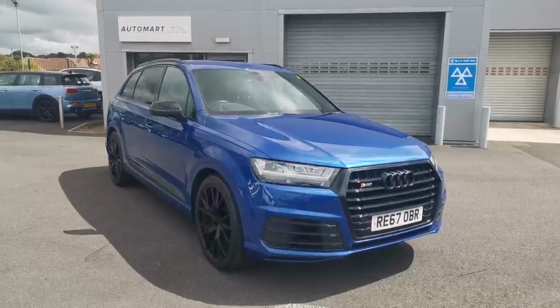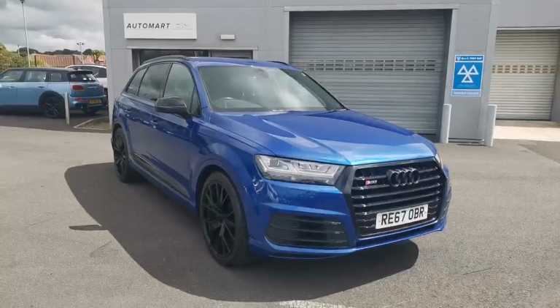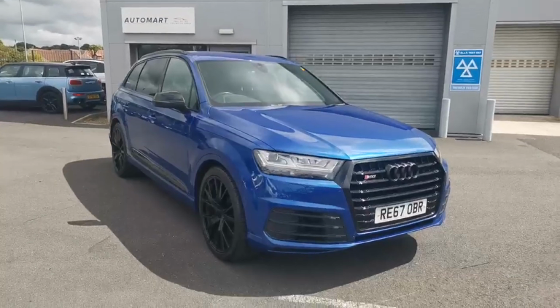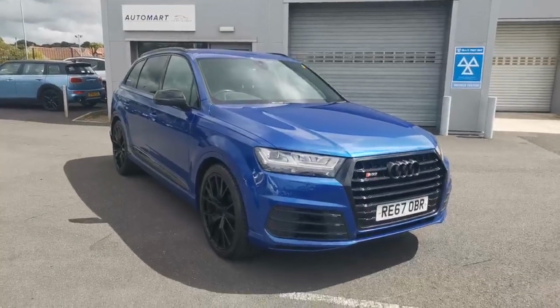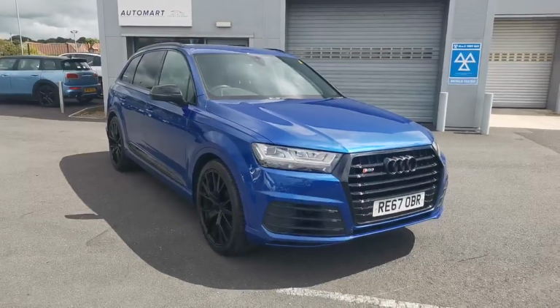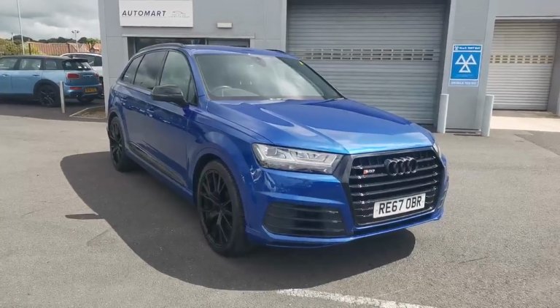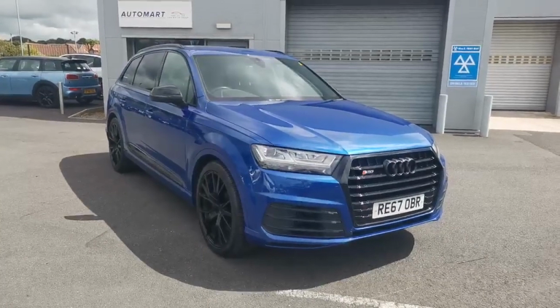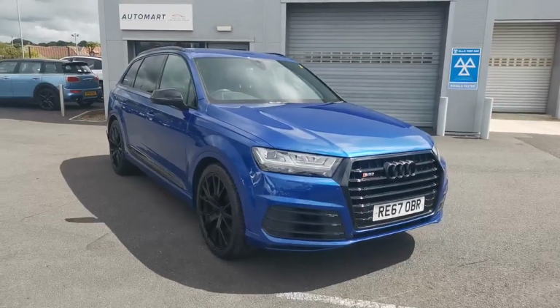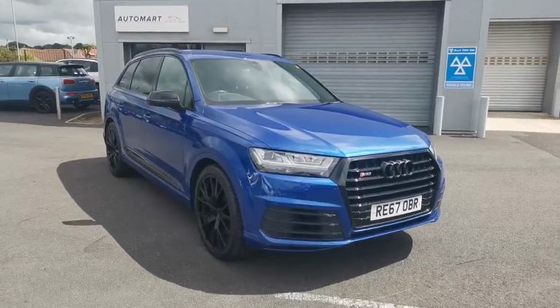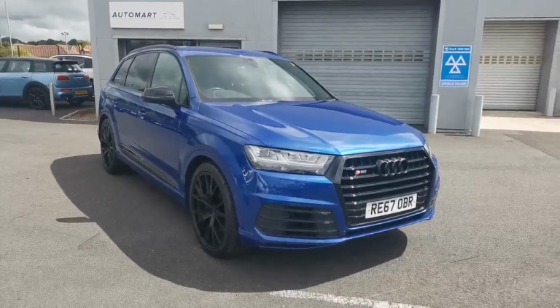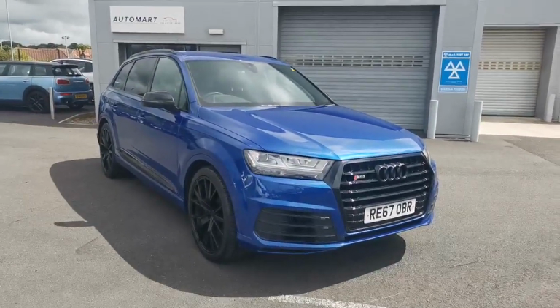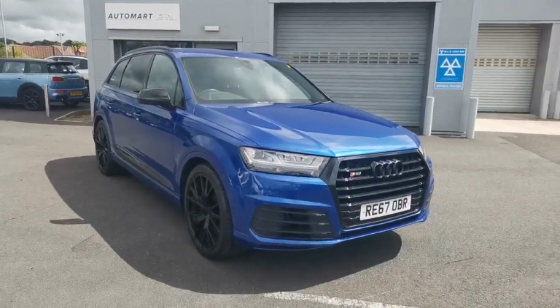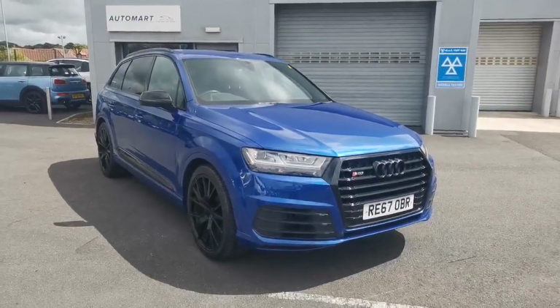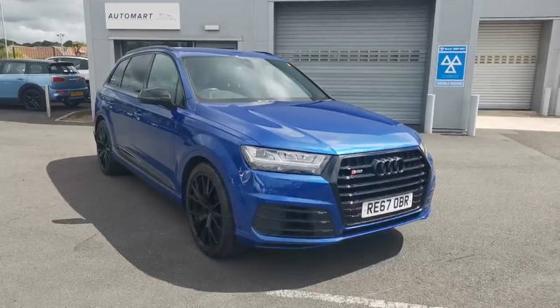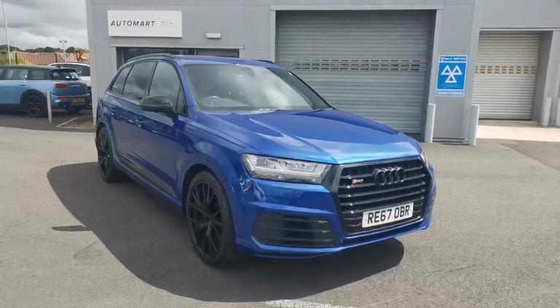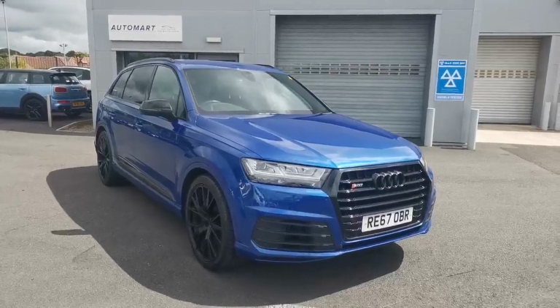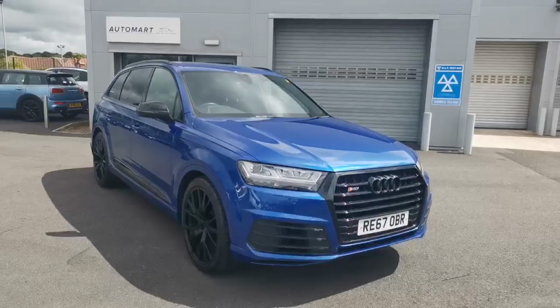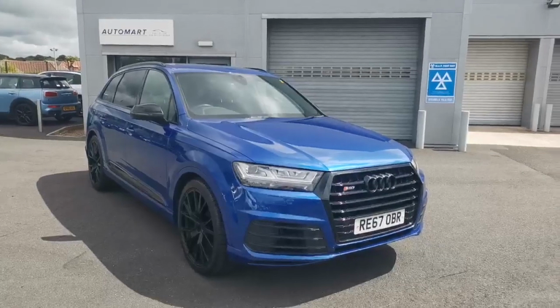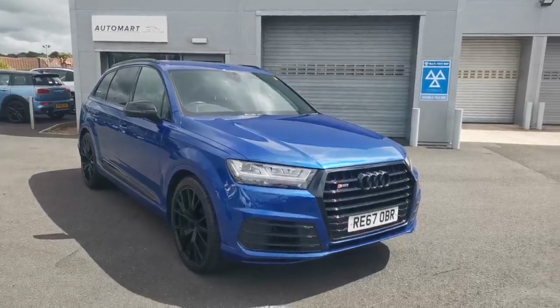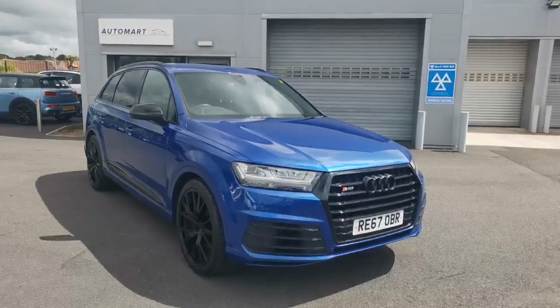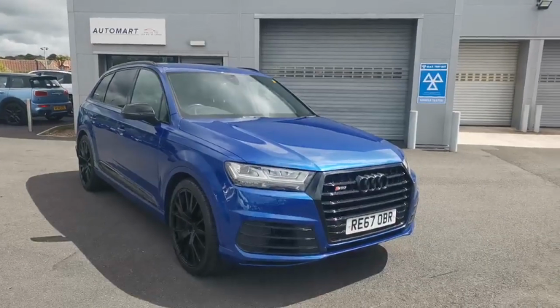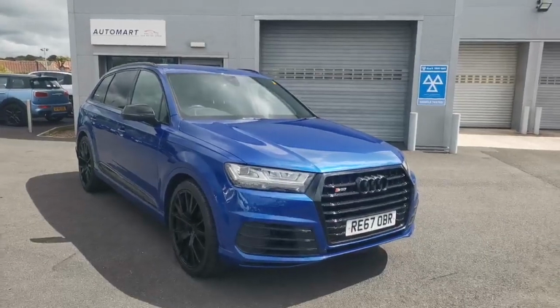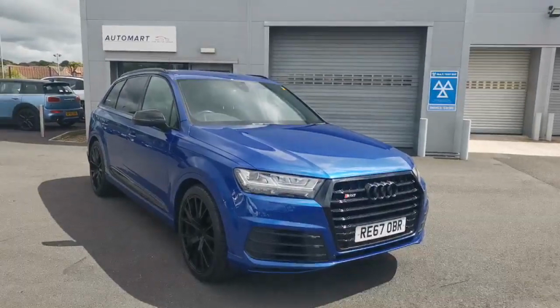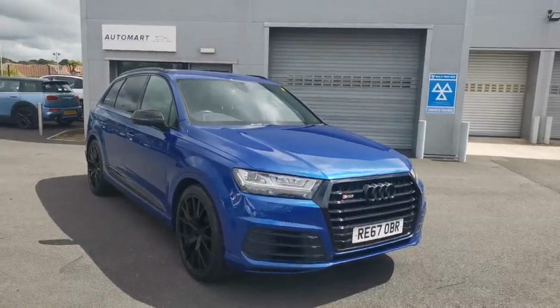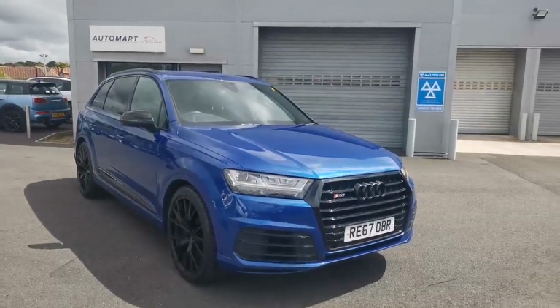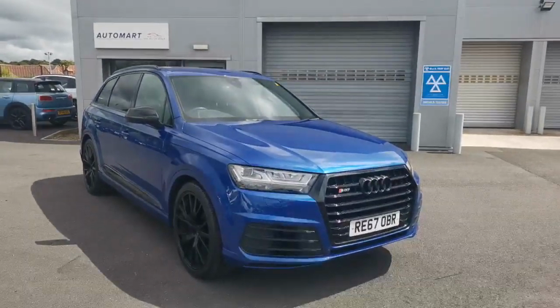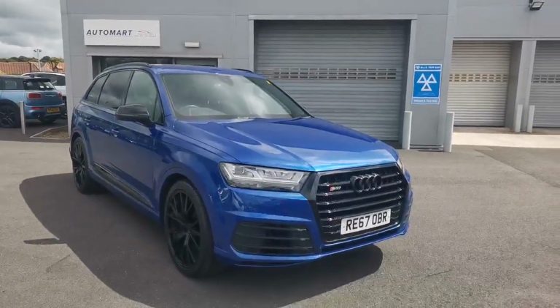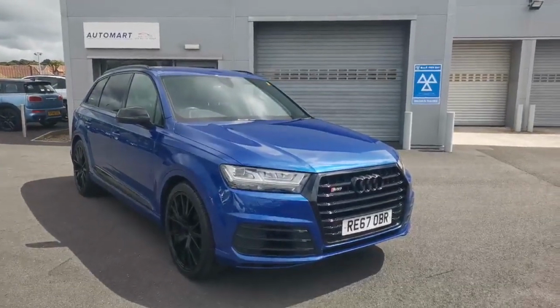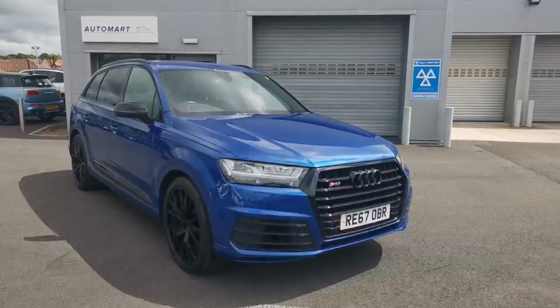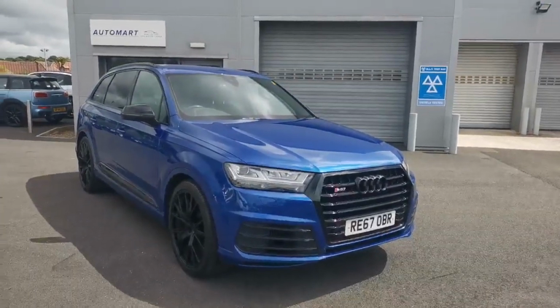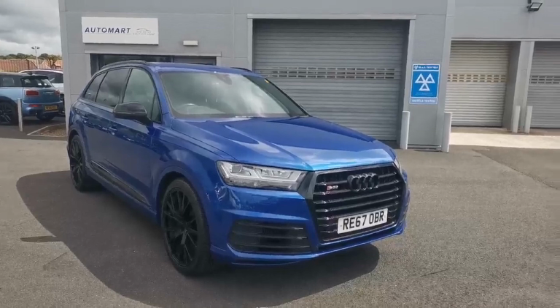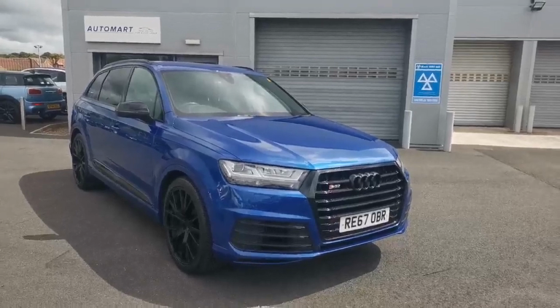Hi guys, Mike from Southport Automart. The next car we're bringing you today is a 2017 67 Audi SQ7, done 45,000 miles.